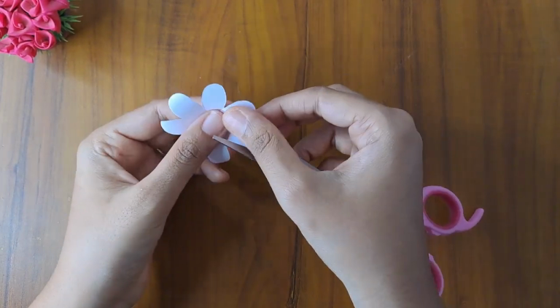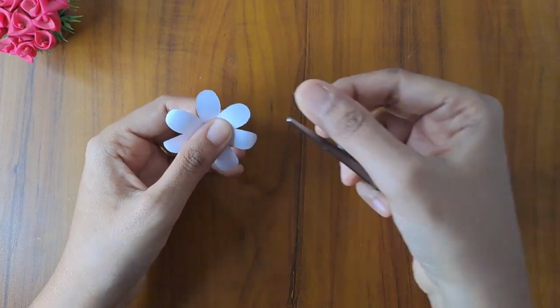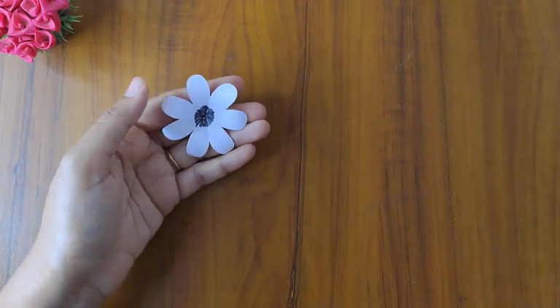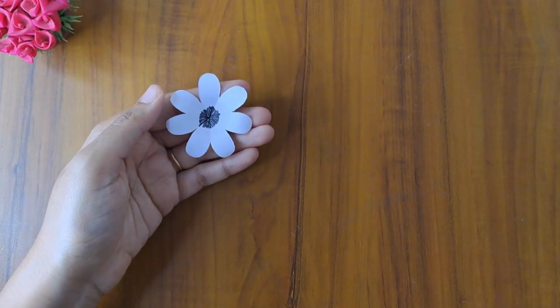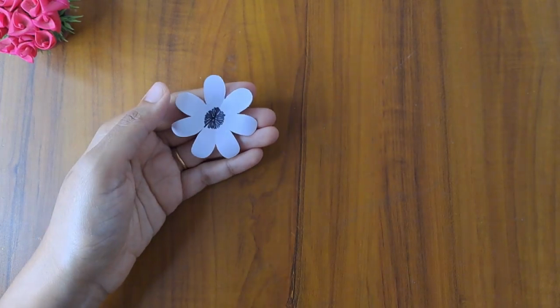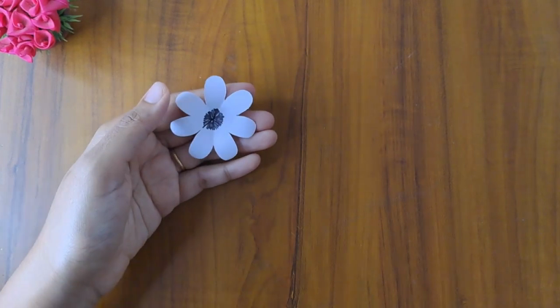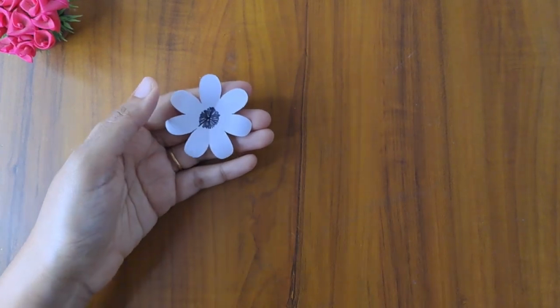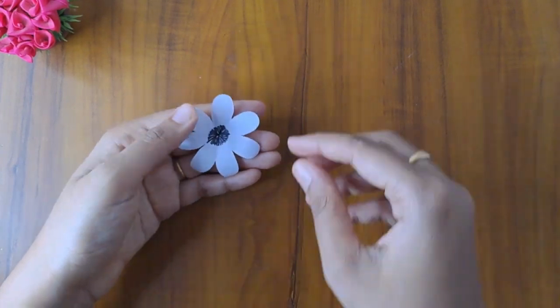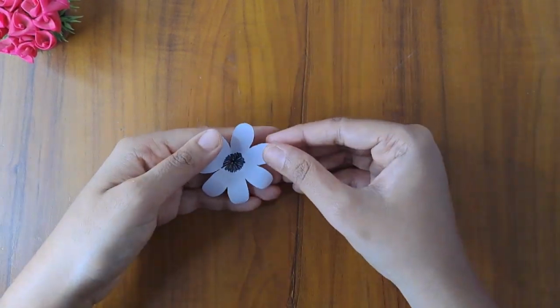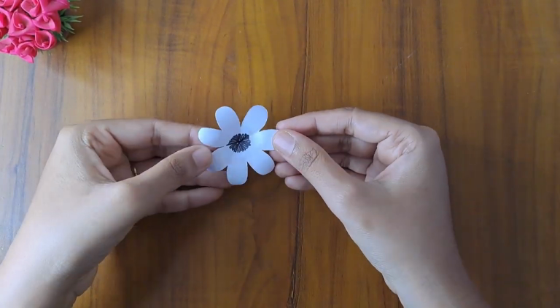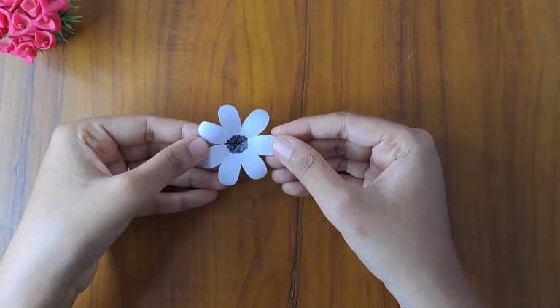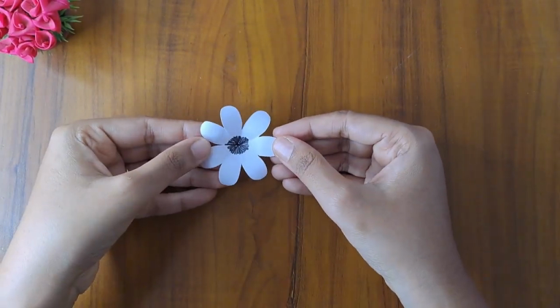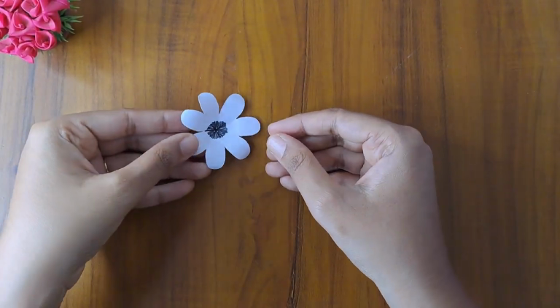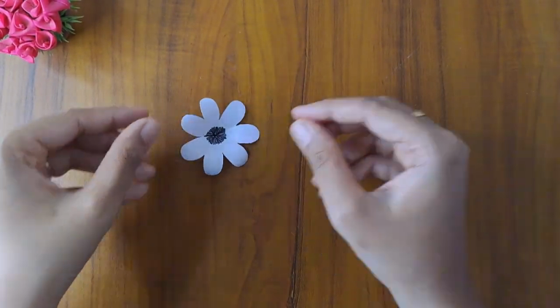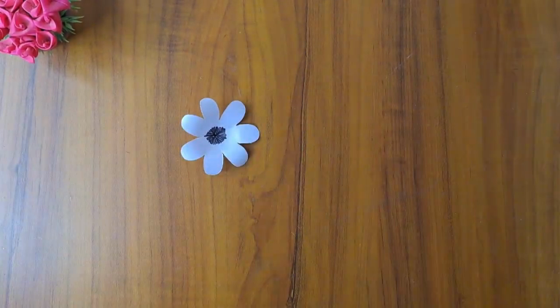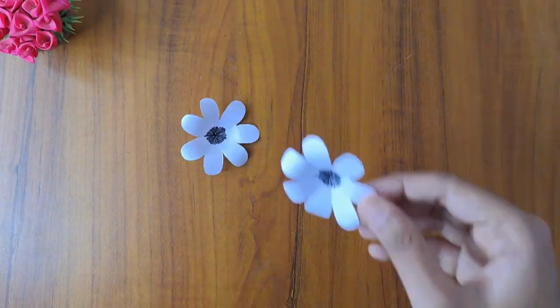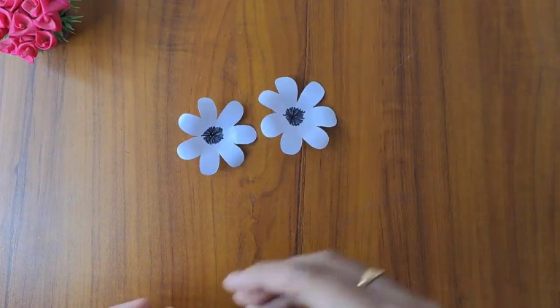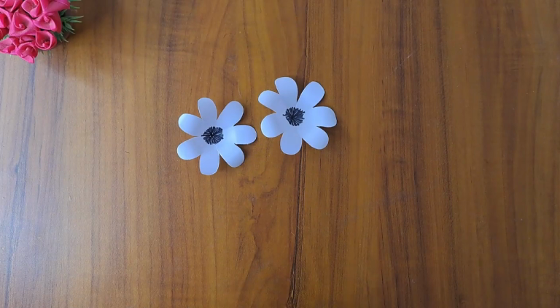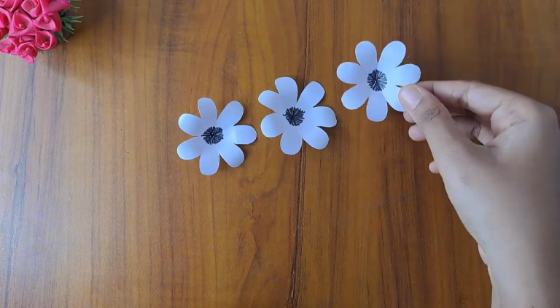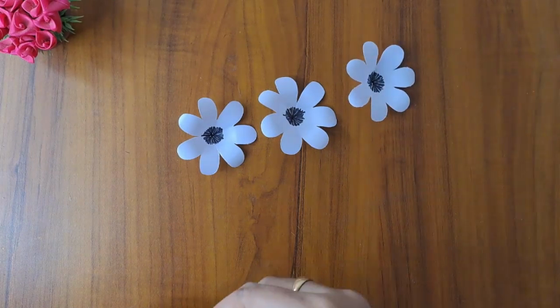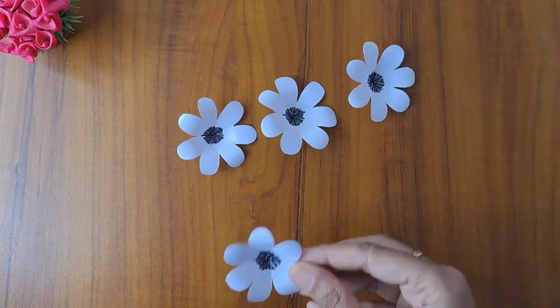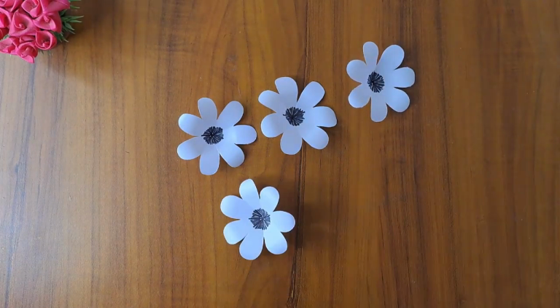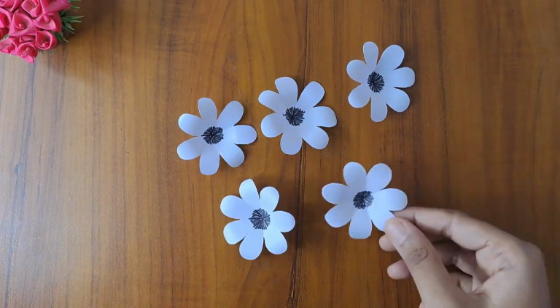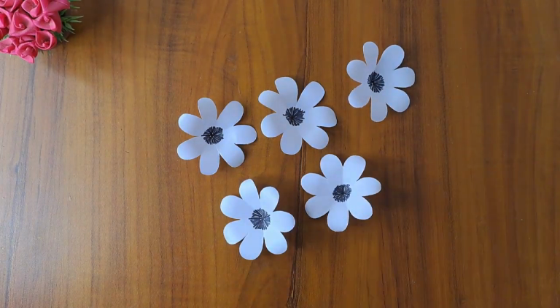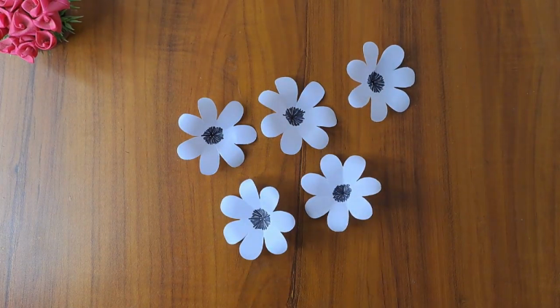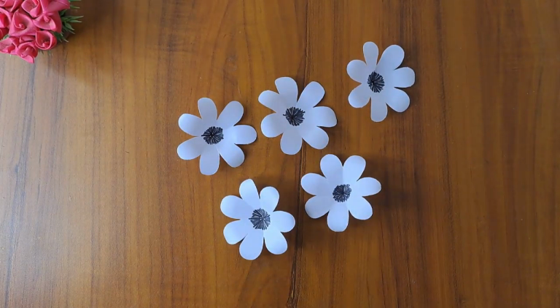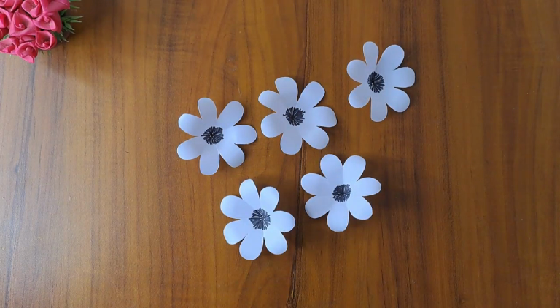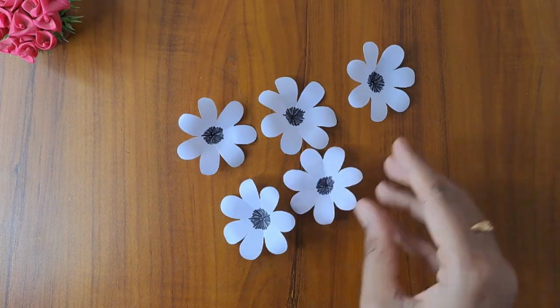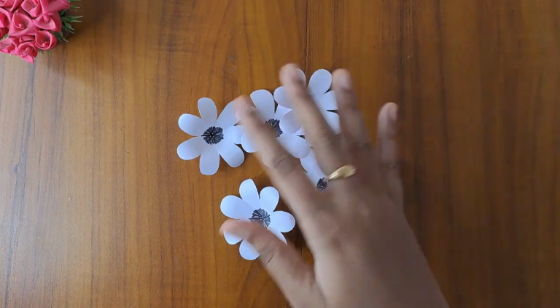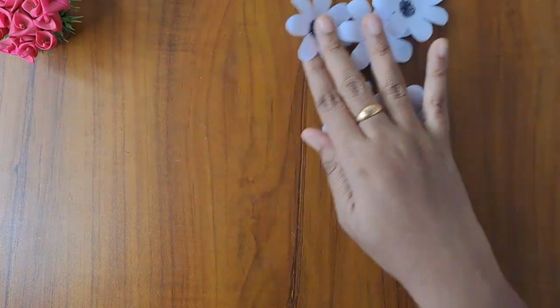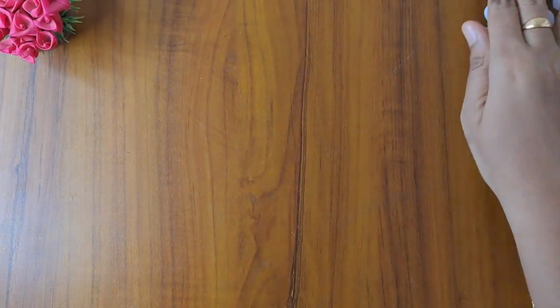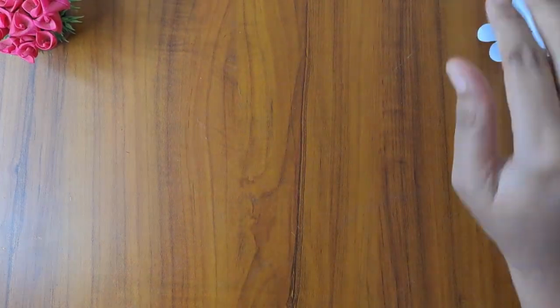Now we are ready to add 5 flowers. Now we are ready to add this paper.